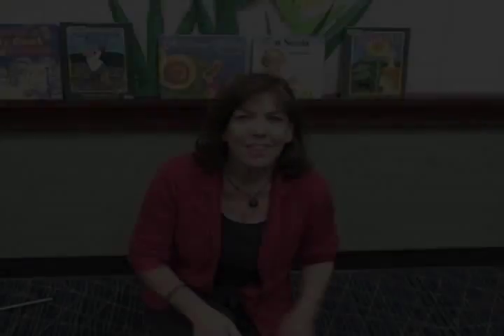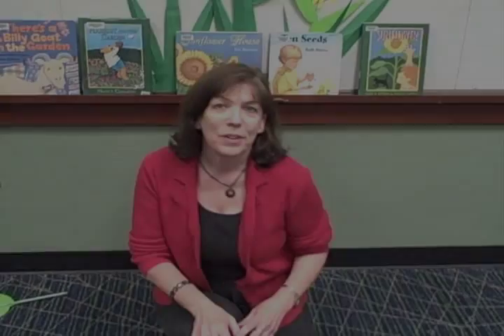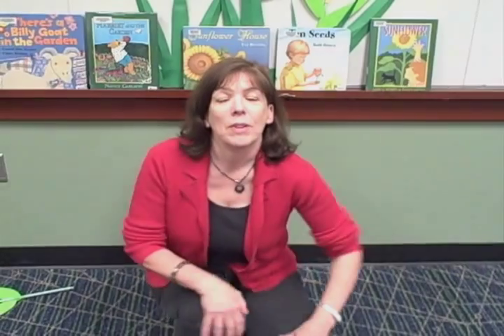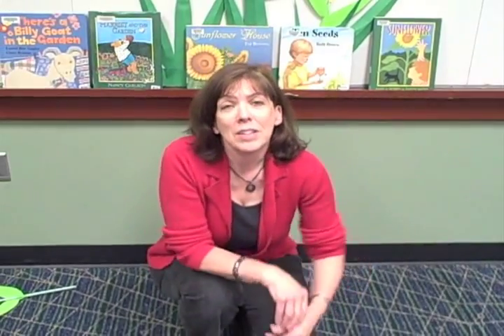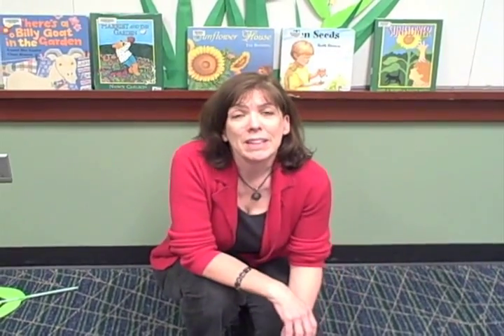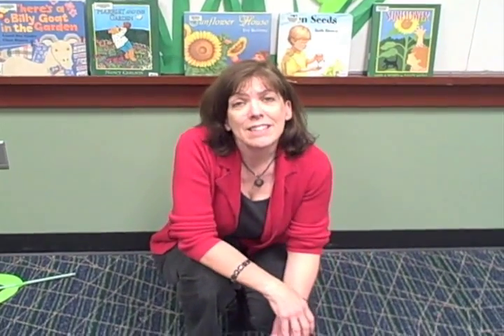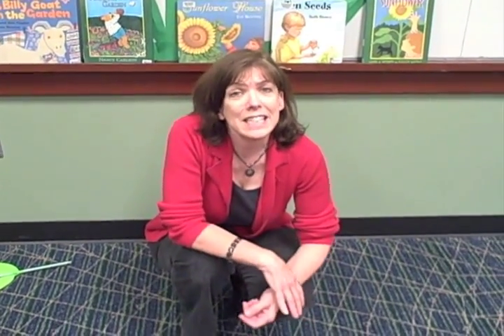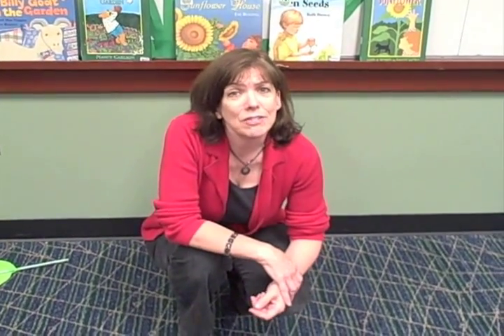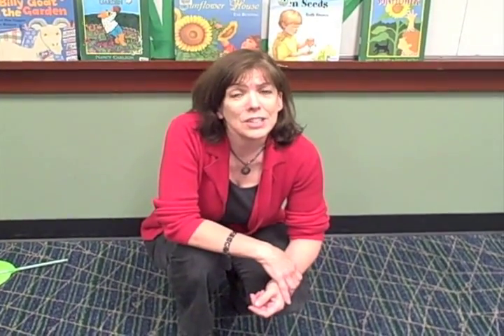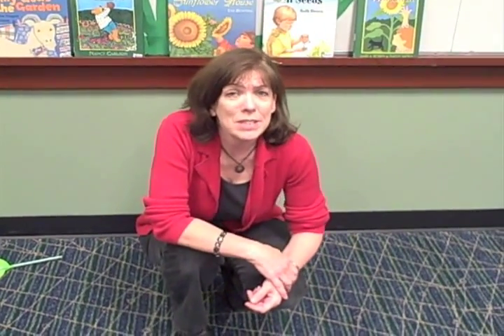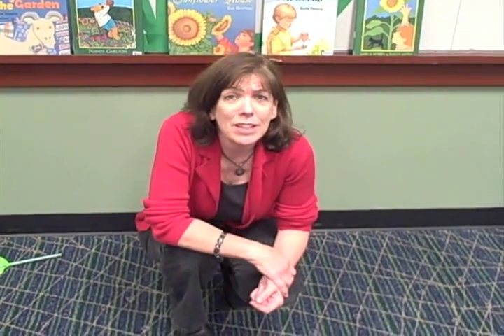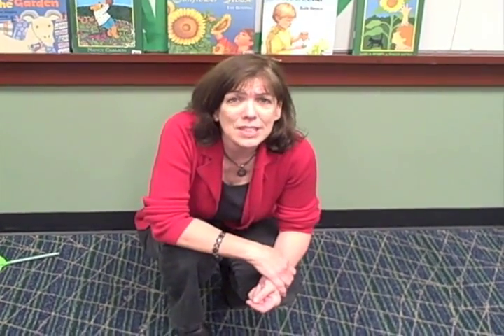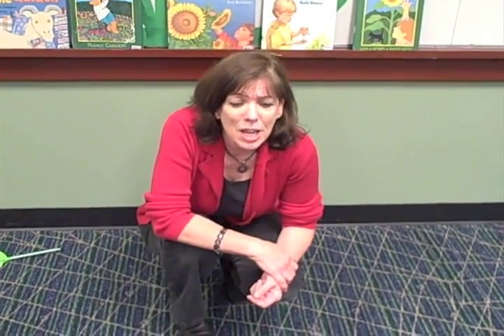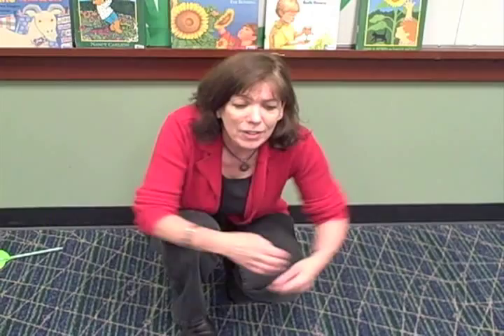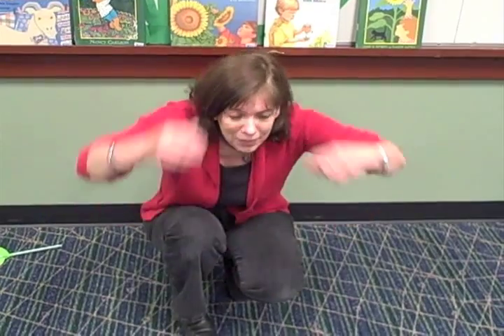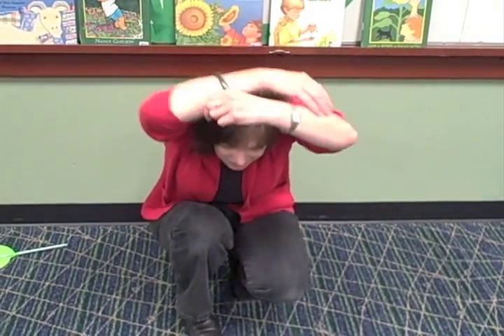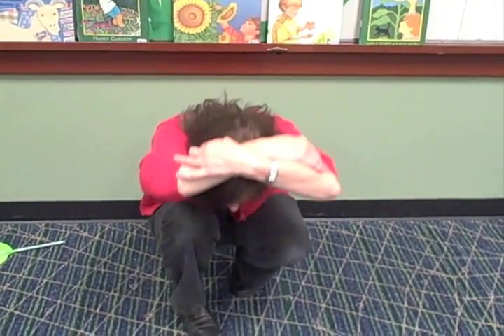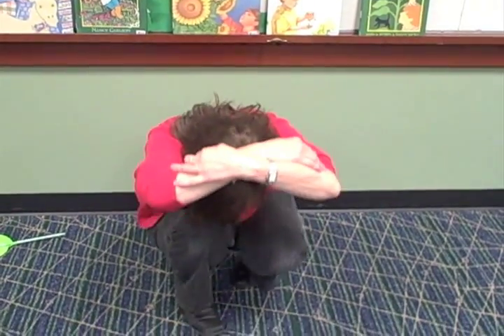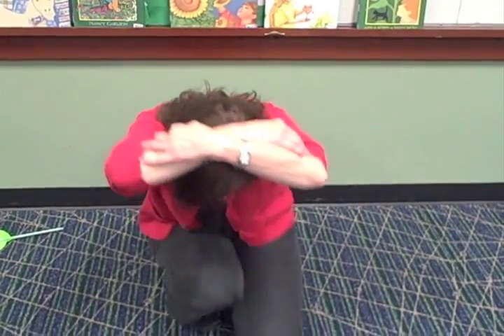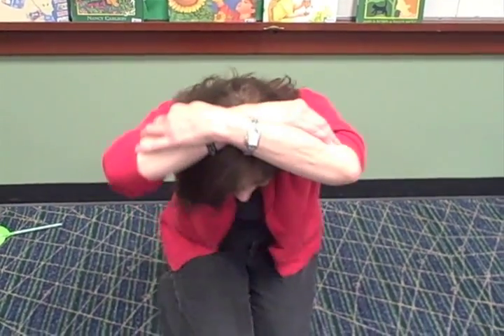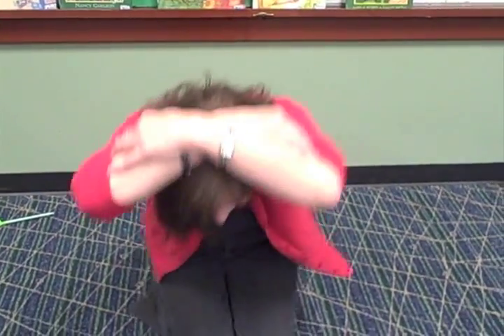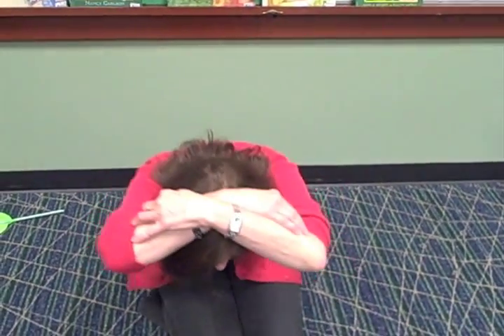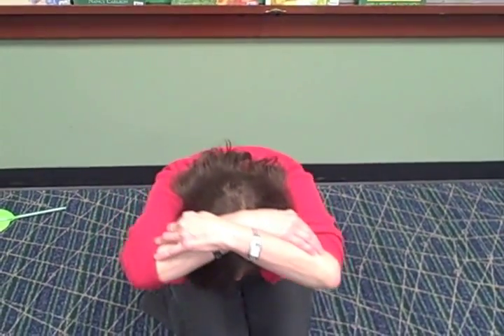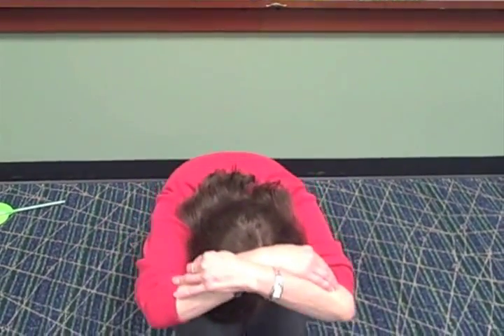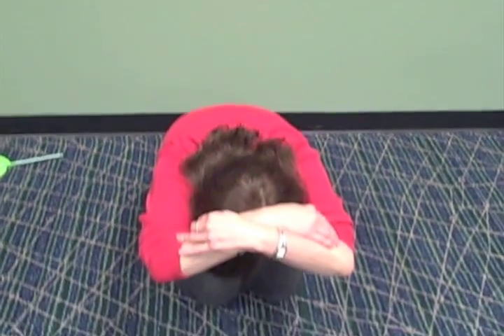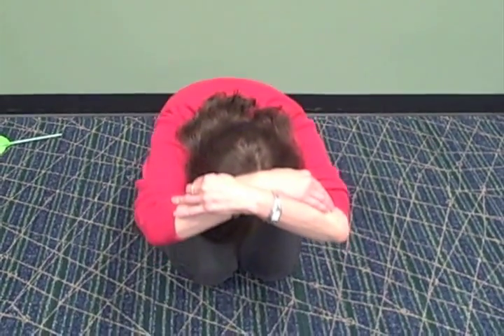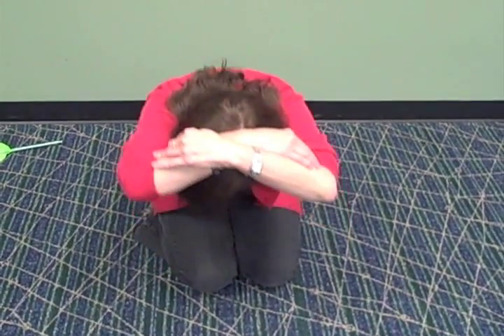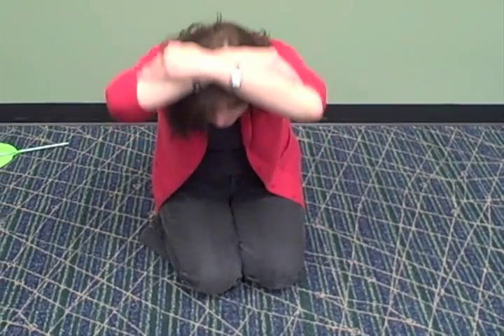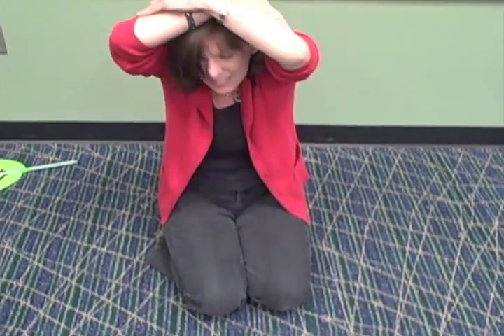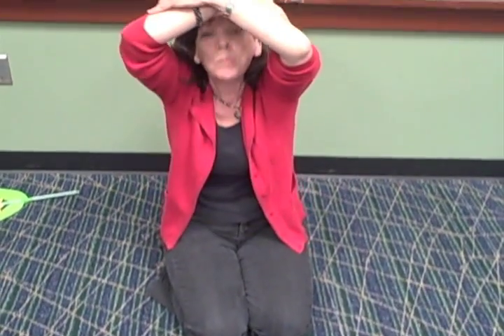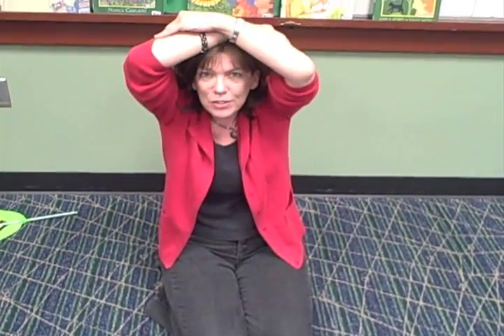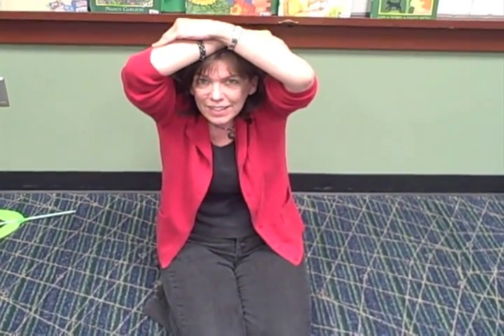Okay, we're all going to be little seeds for this. Let me see you get into a seed shape. Here we go. Be a seed. Way down low on the ground. Okay, this is the finger play. It goes like this.